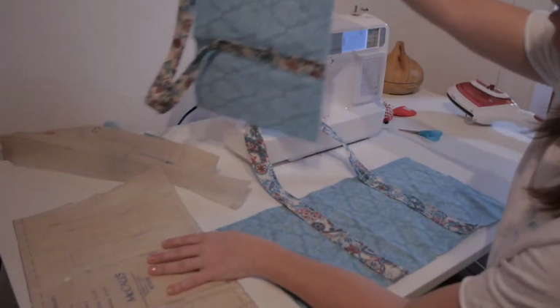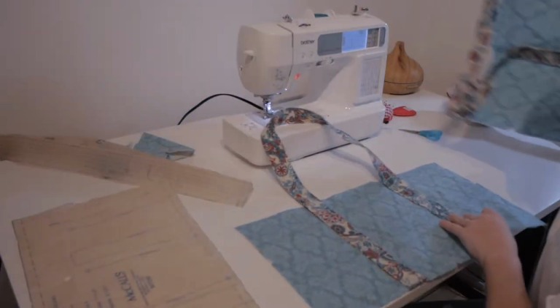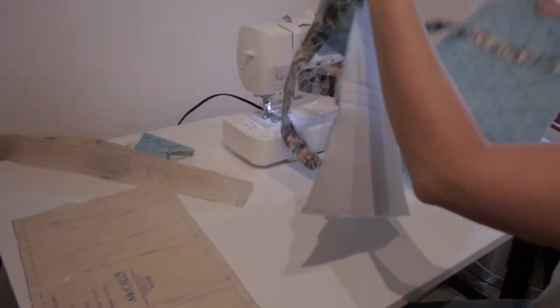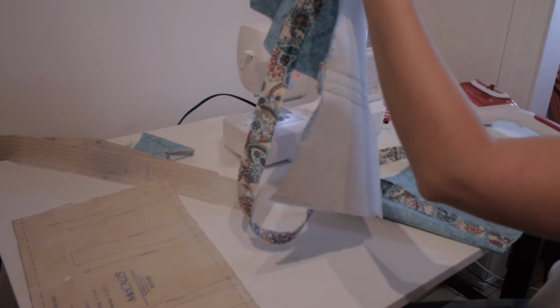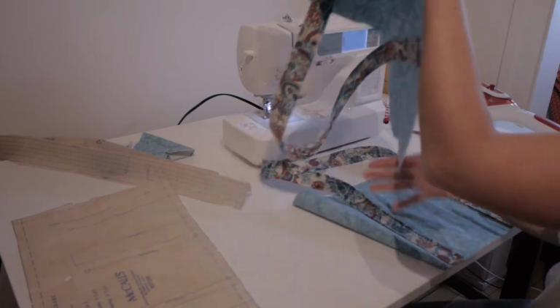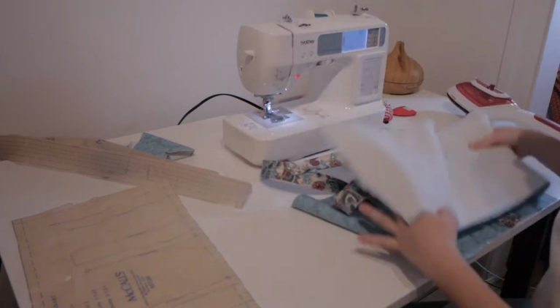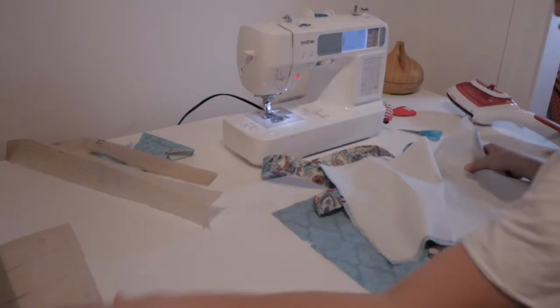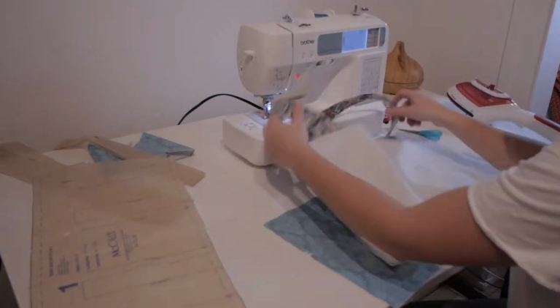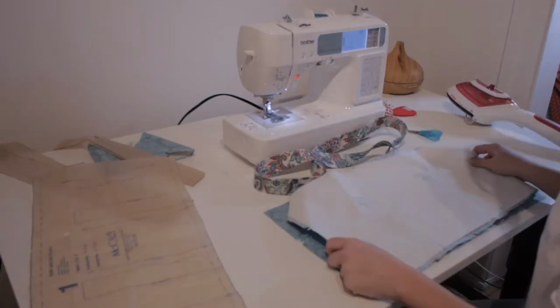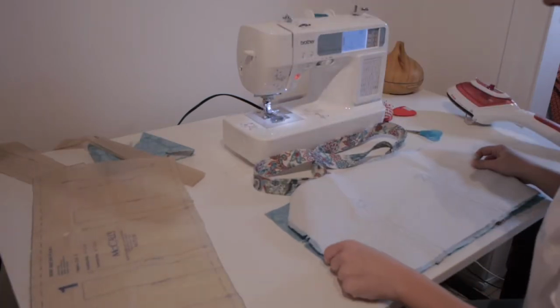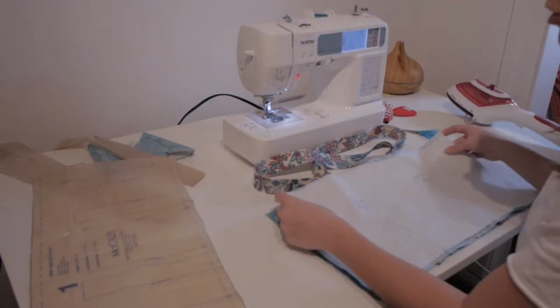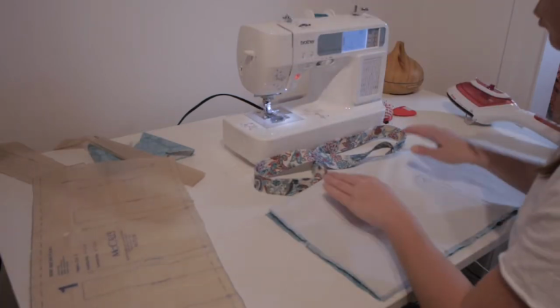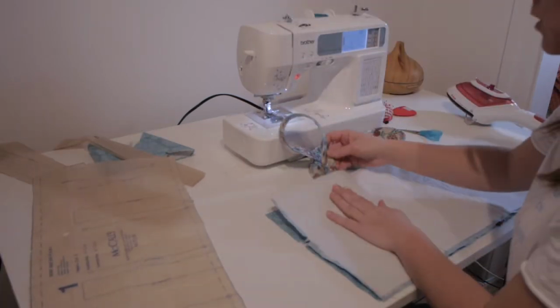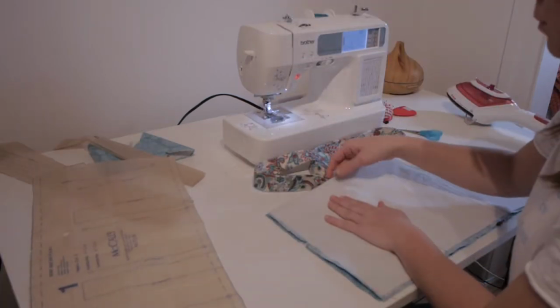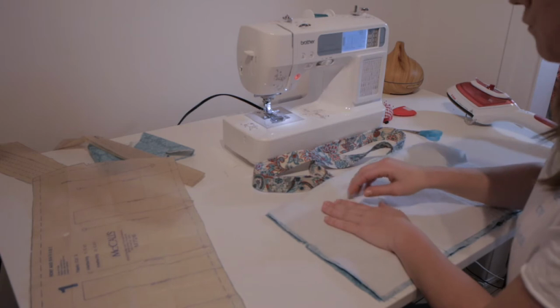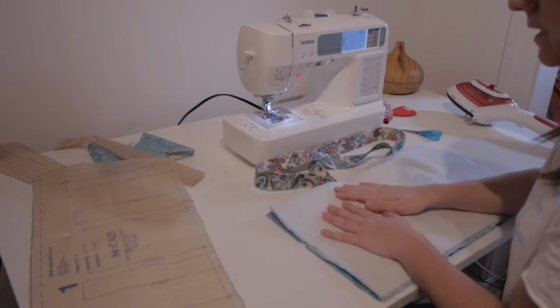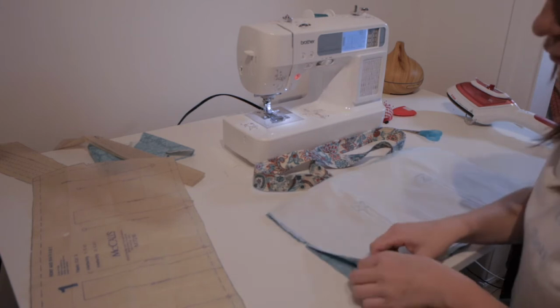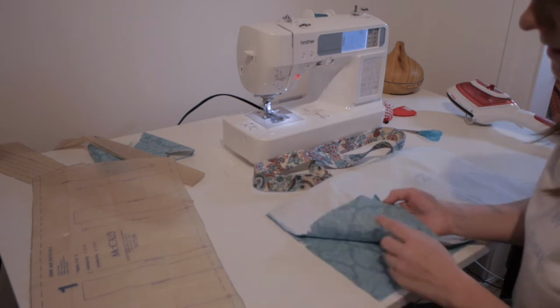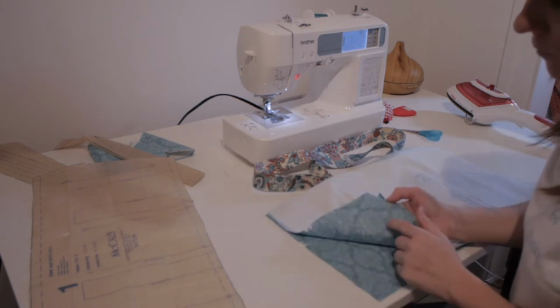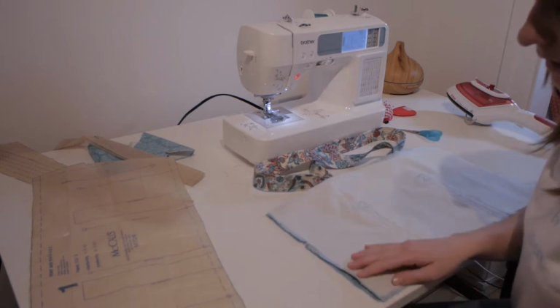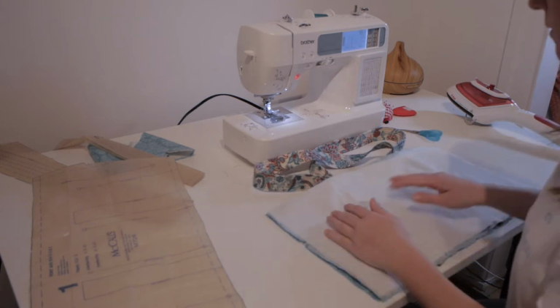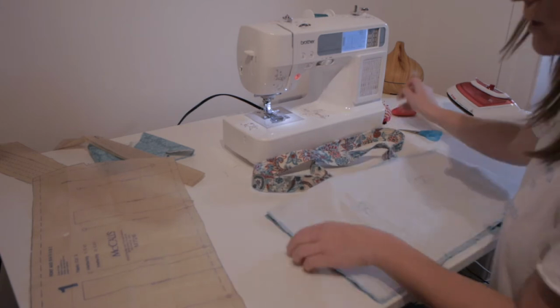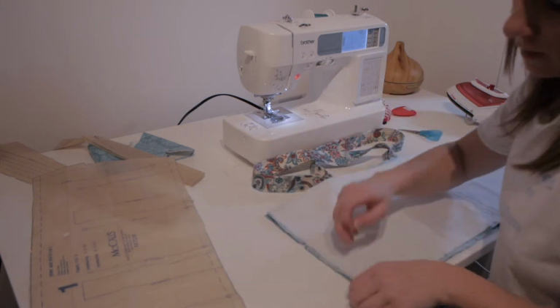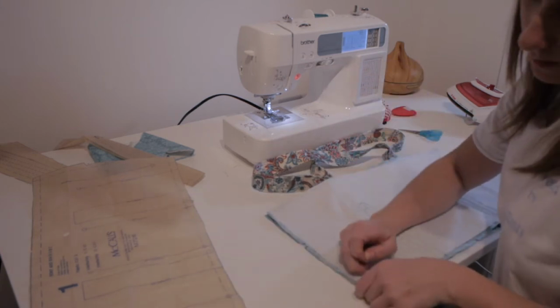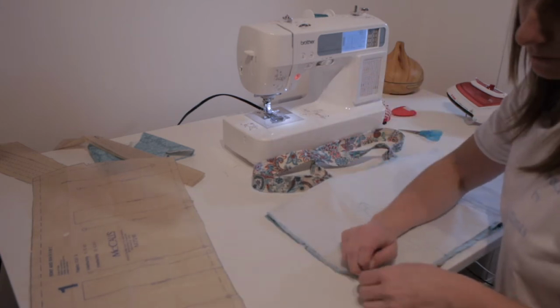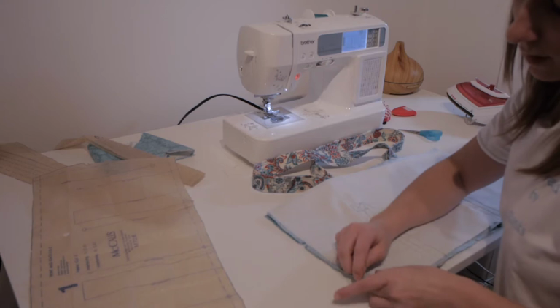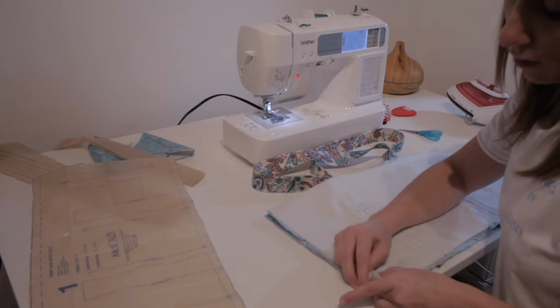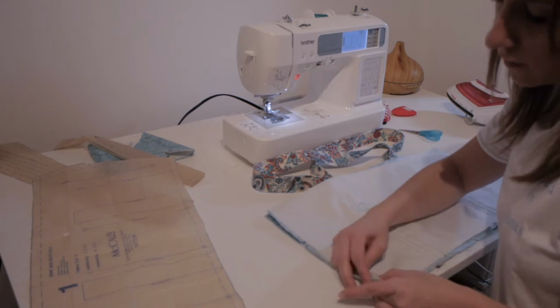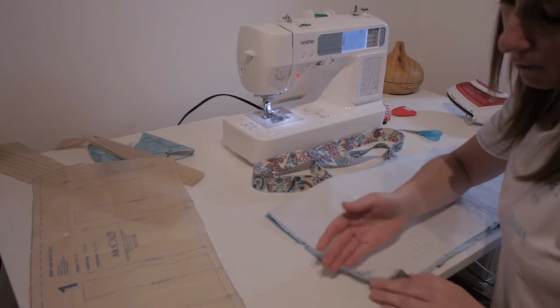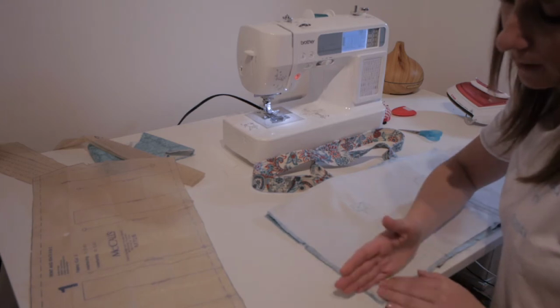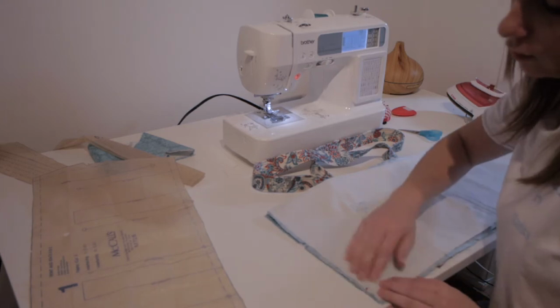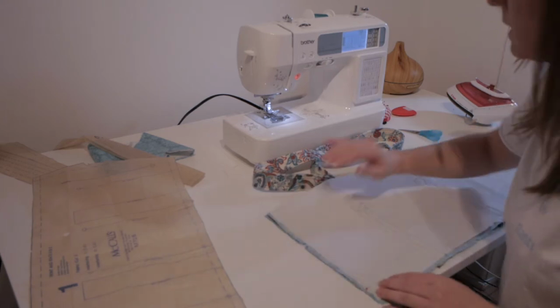The step after putting the handles on is to assemble both the facing and the back. Typically when you sew, you put both faces with the right side of the fabric together and secure them with pins, which are most of the time perpendicular to the seam.